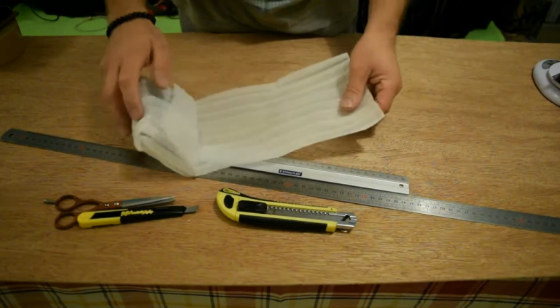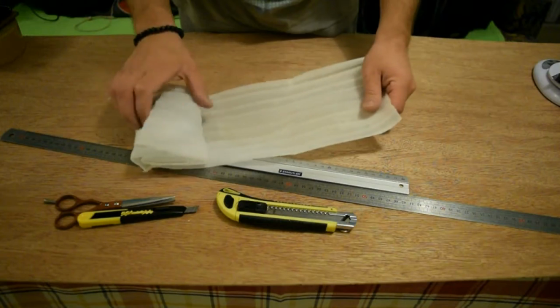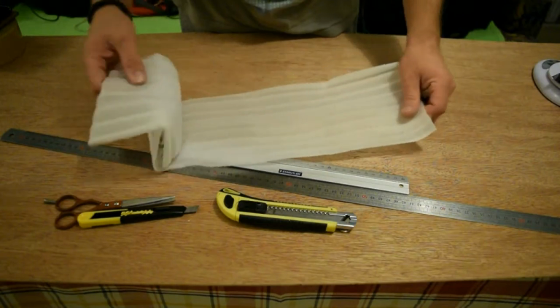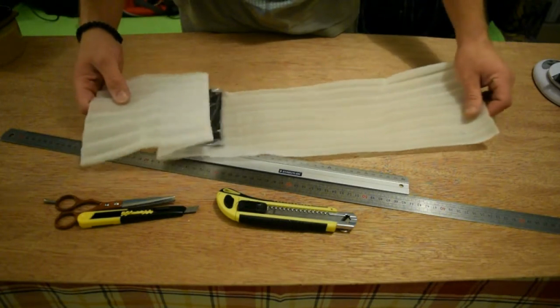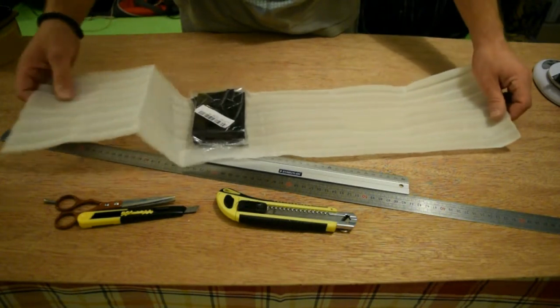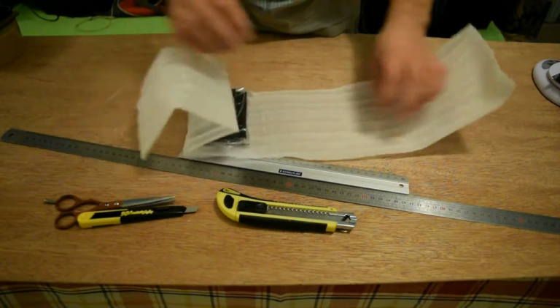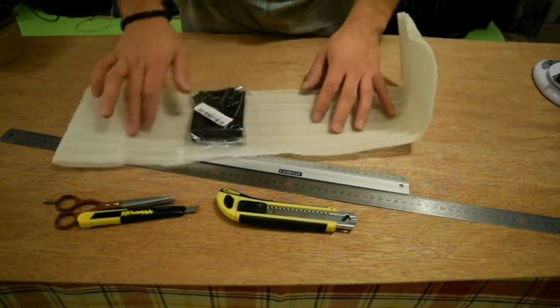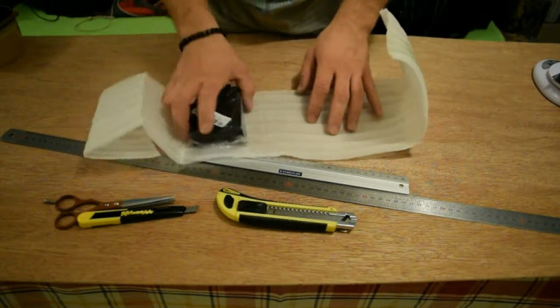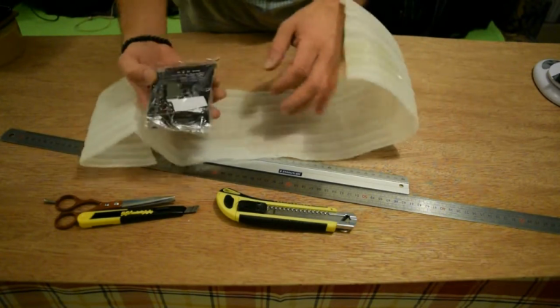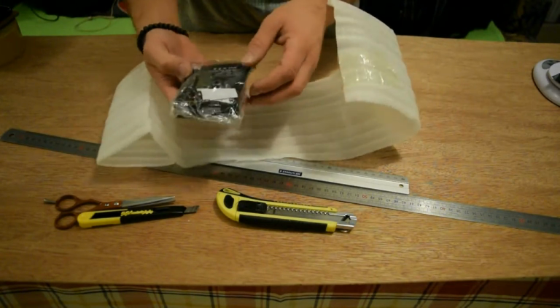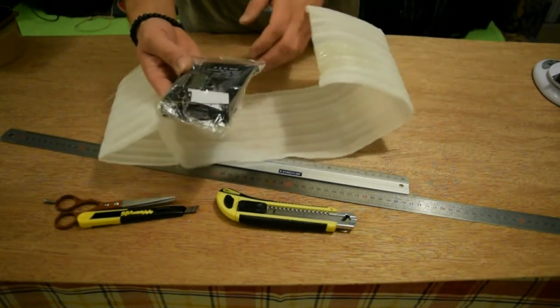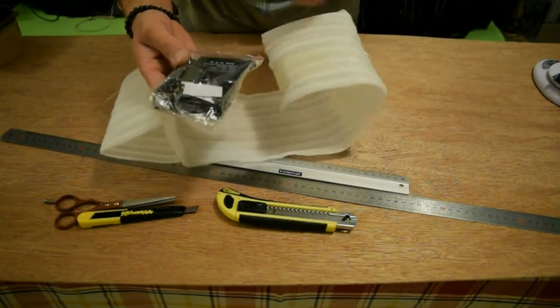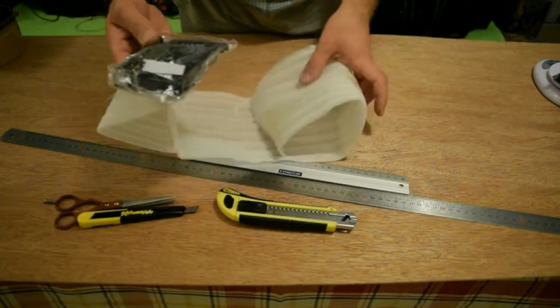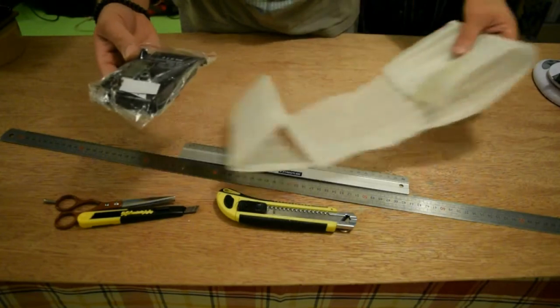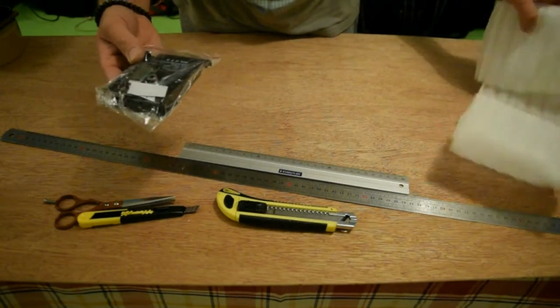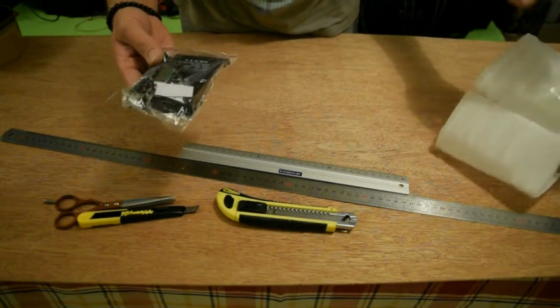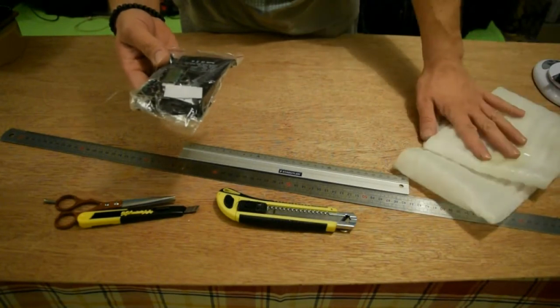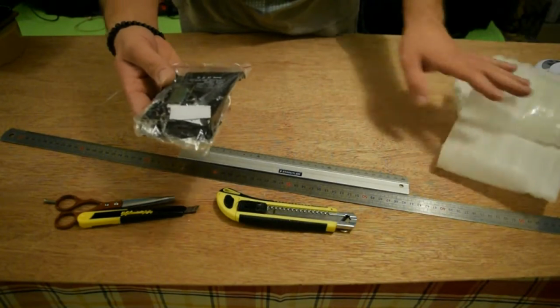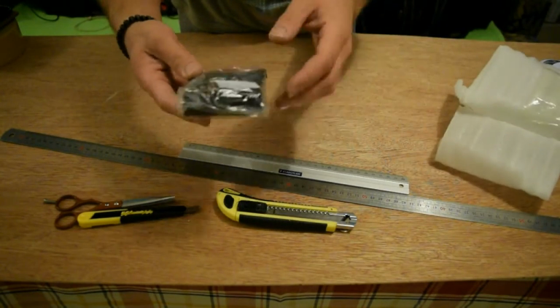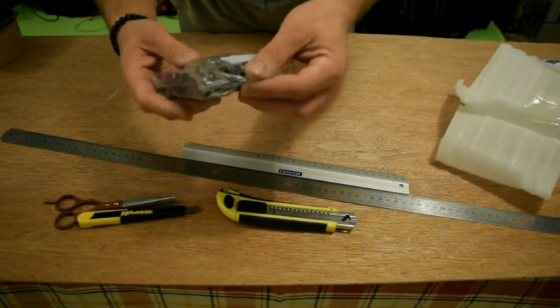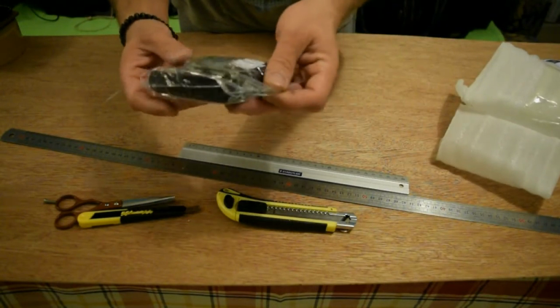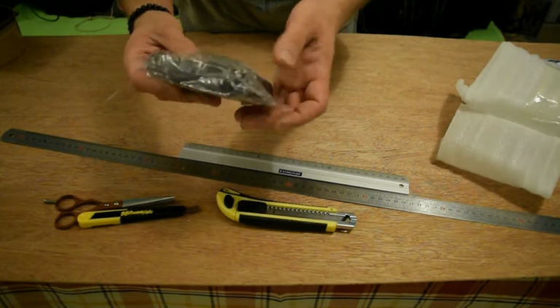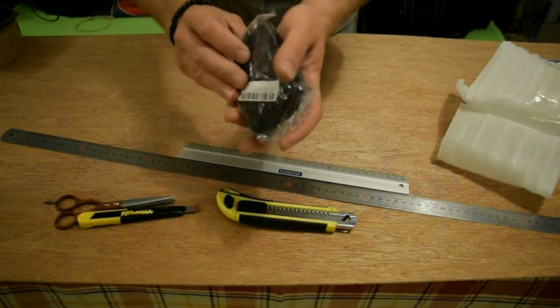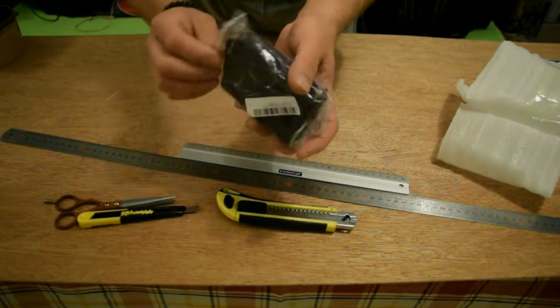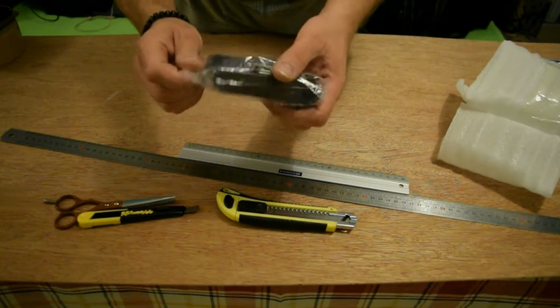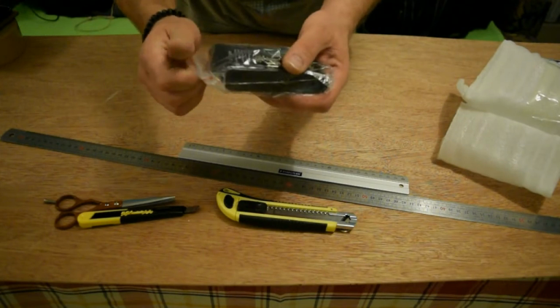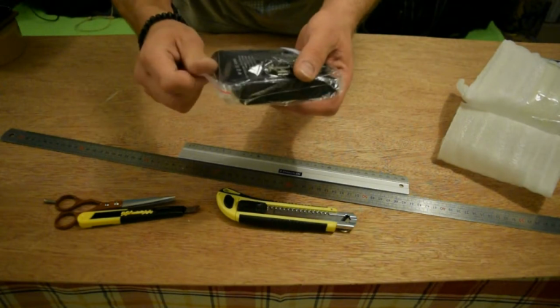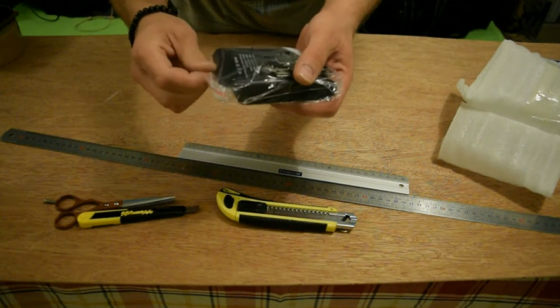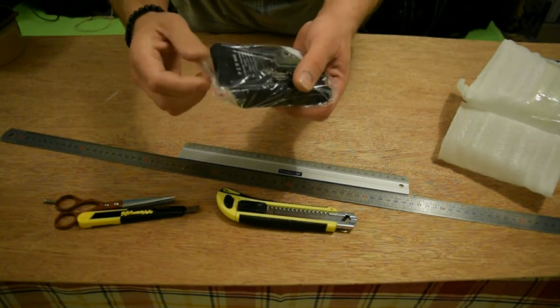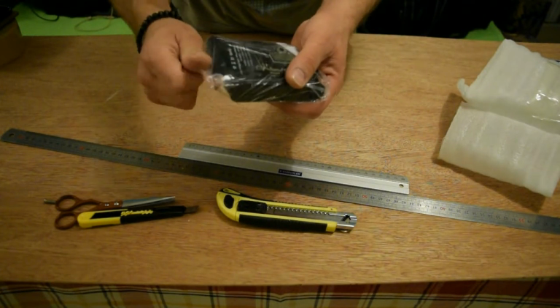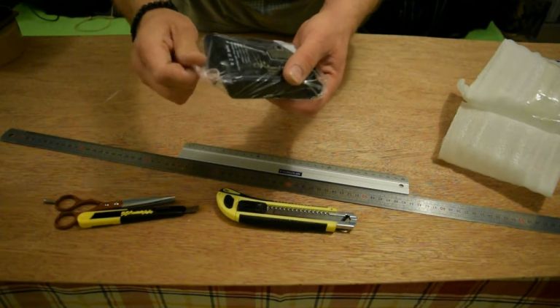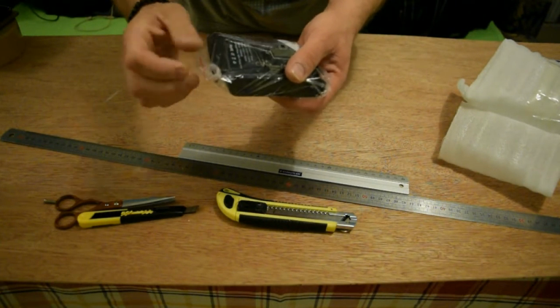Nice. Very nice package. This is from Banggood. This is a DIY external pack battery, or something like that.